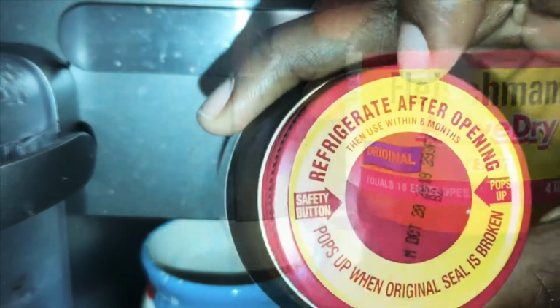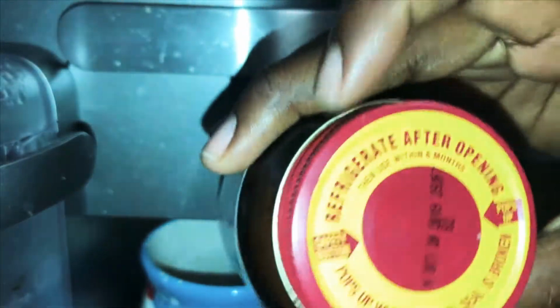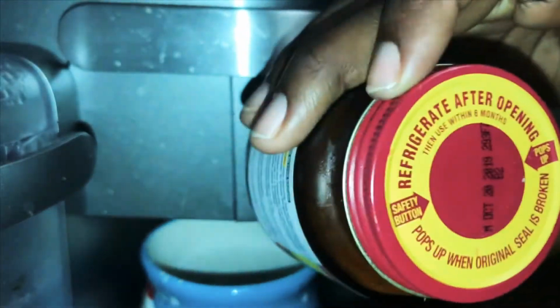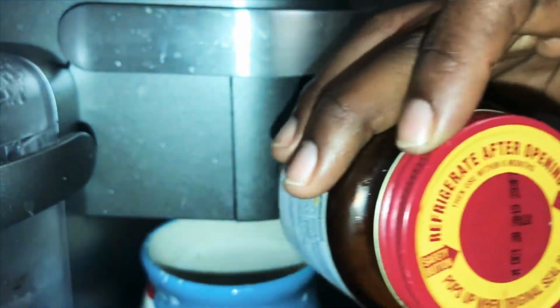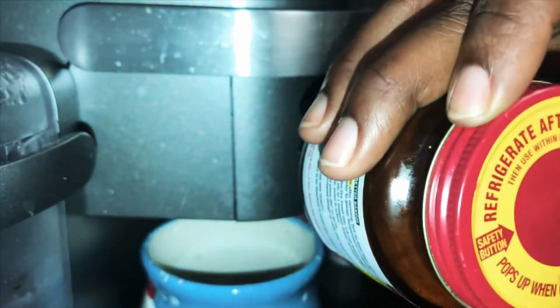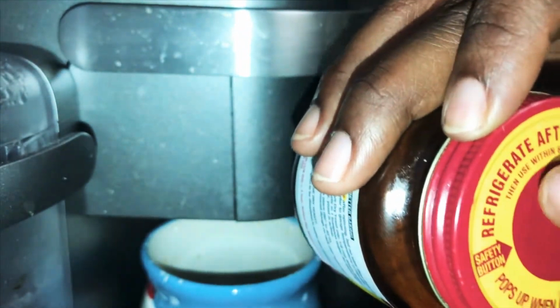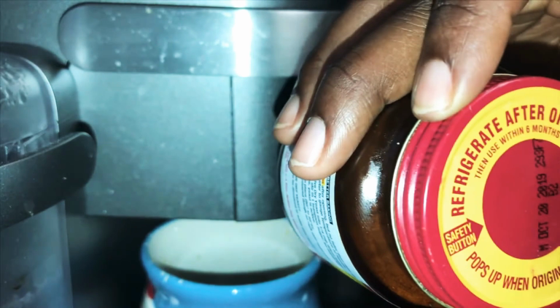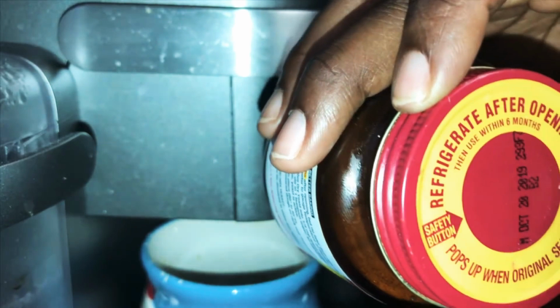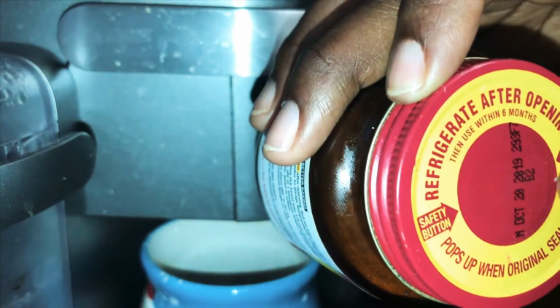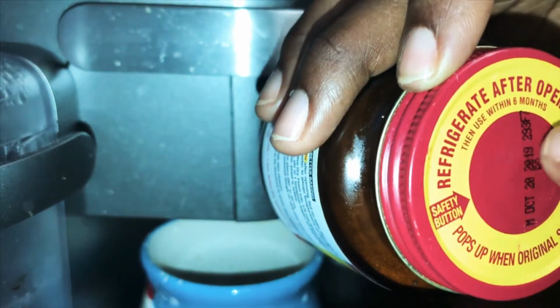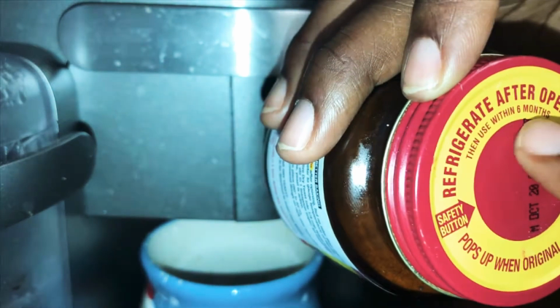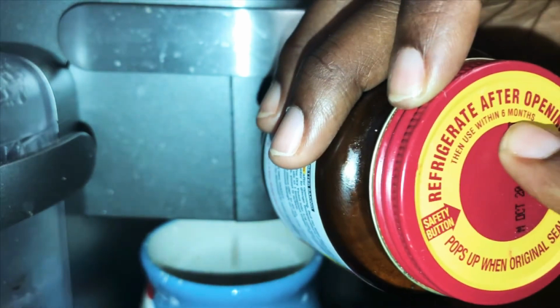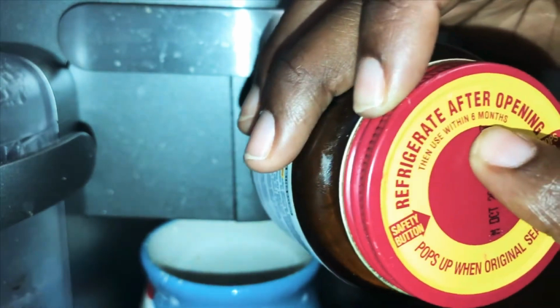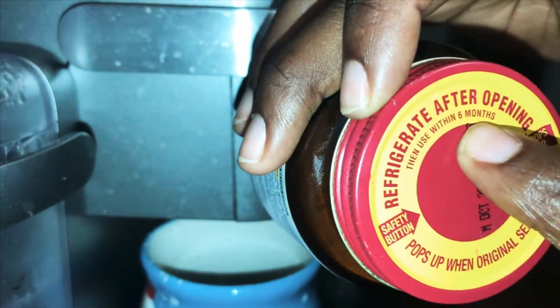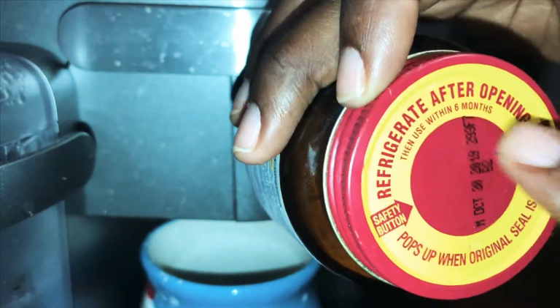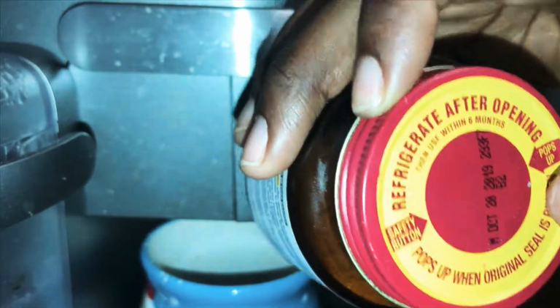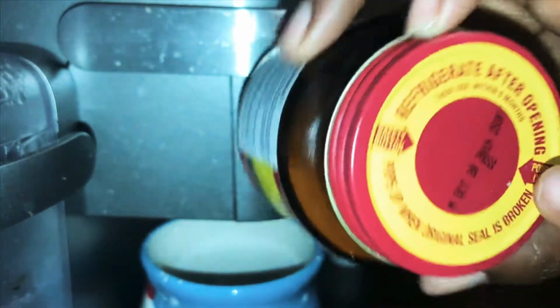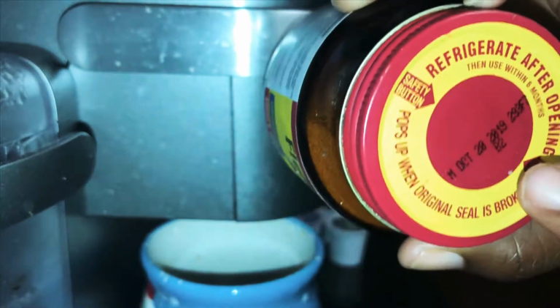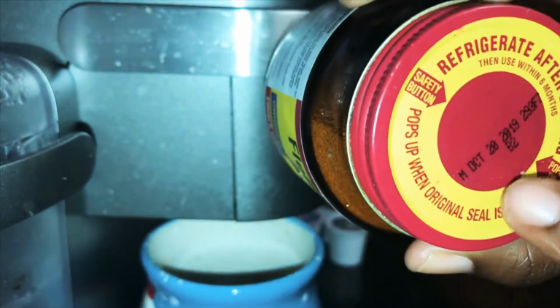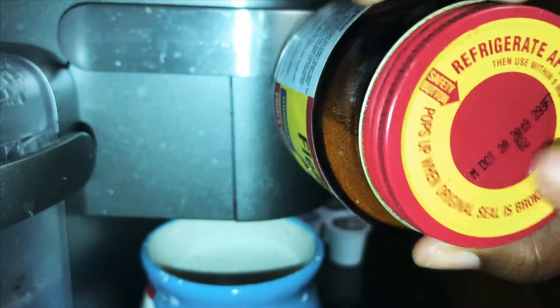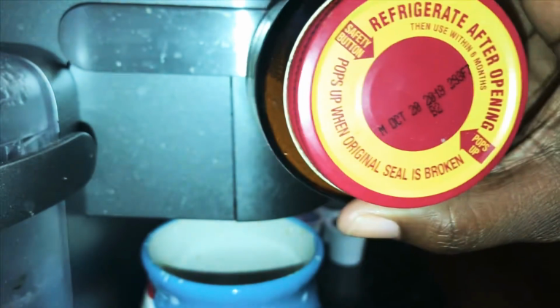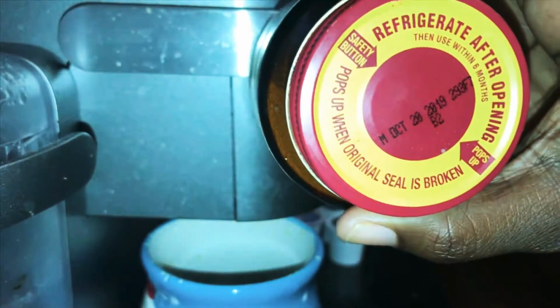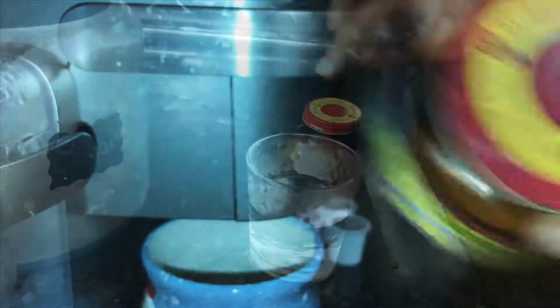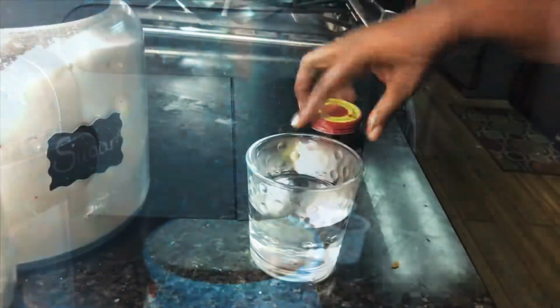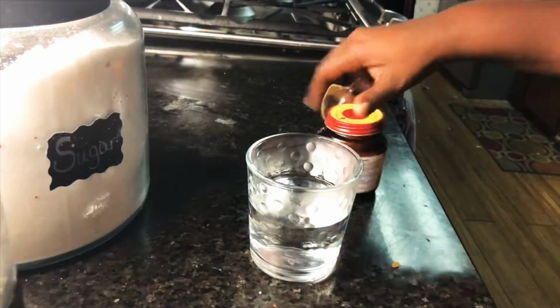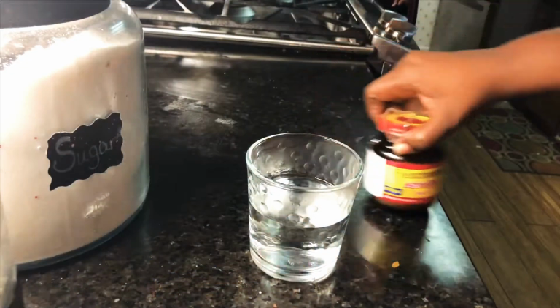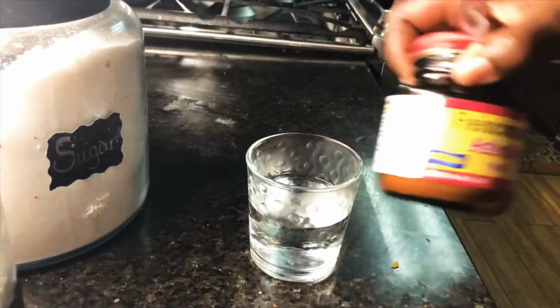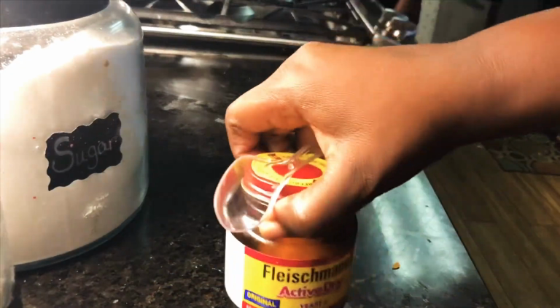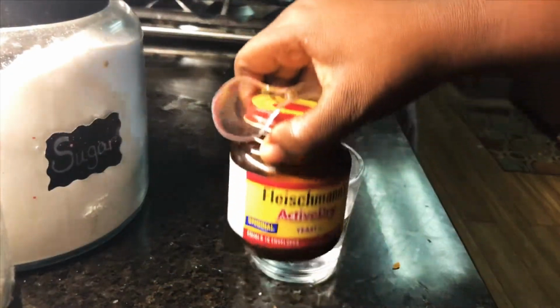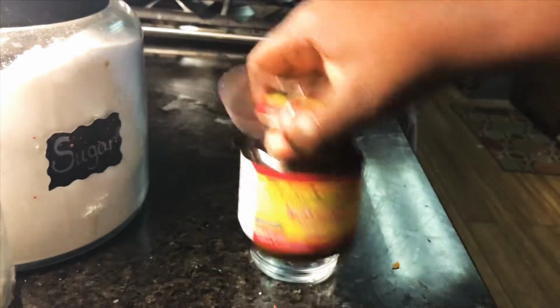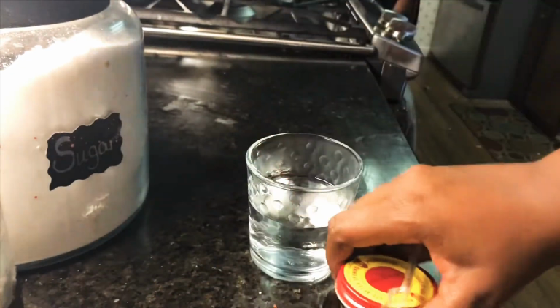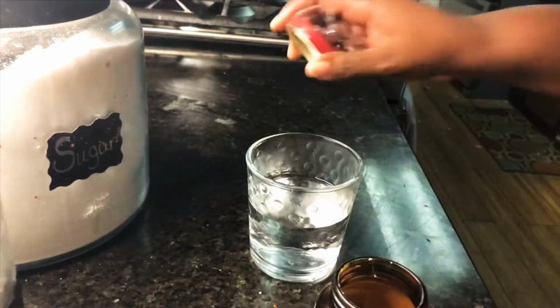You have to use it within six months of purchasing it, and I've had this opened for a year and a half. So let's see if this yeast is still activated.